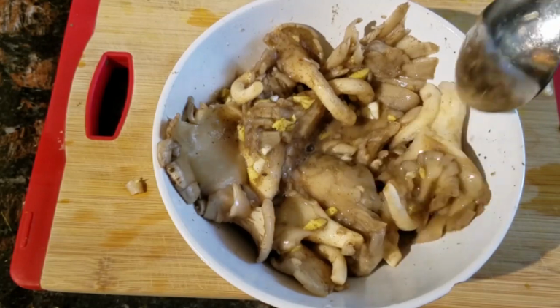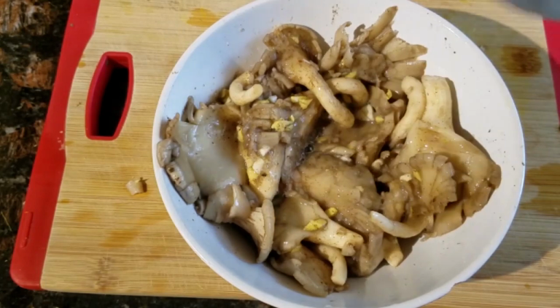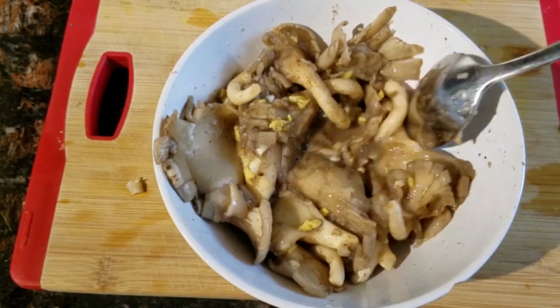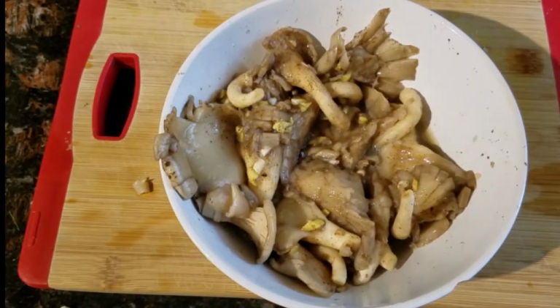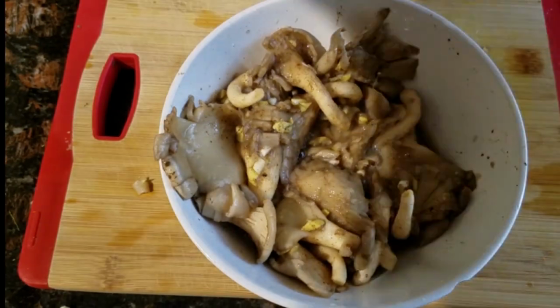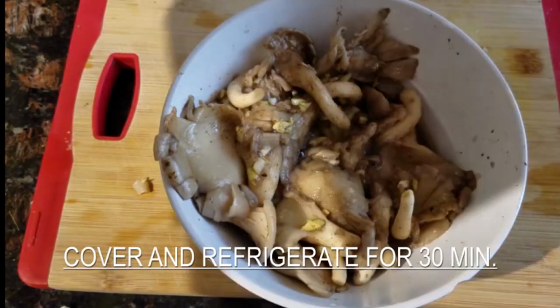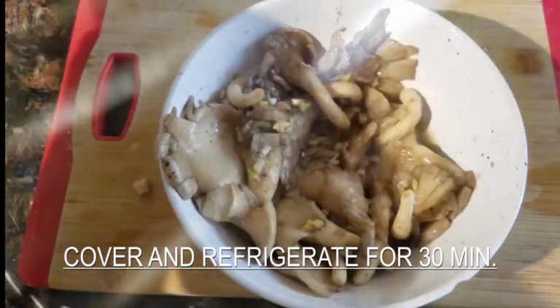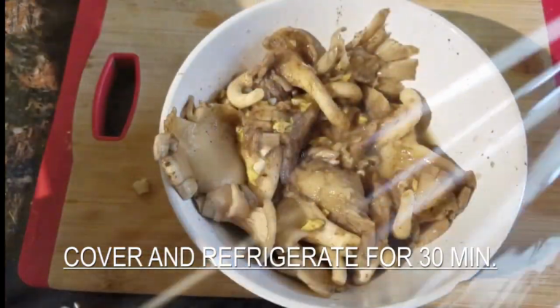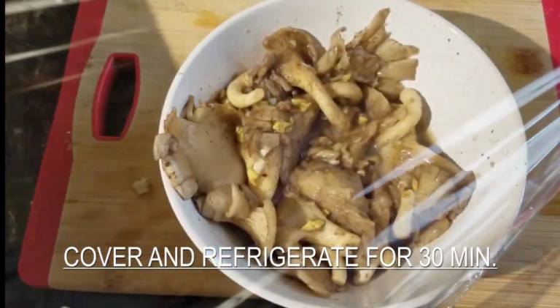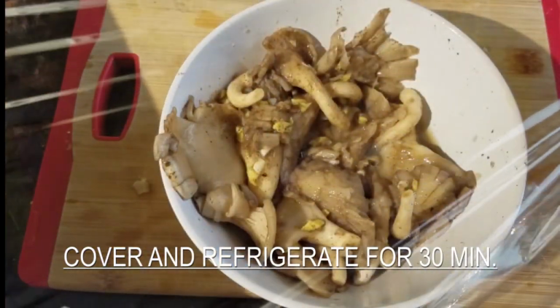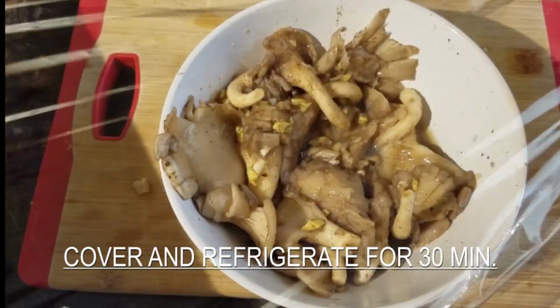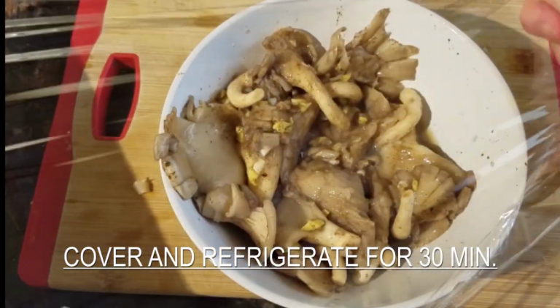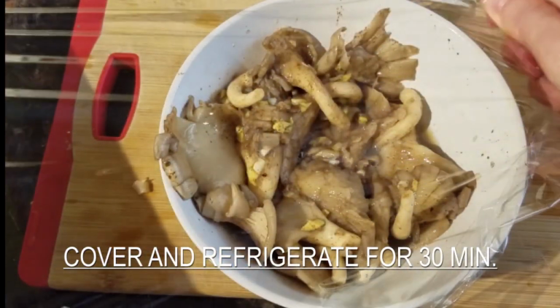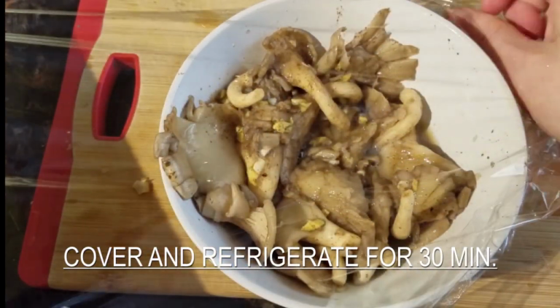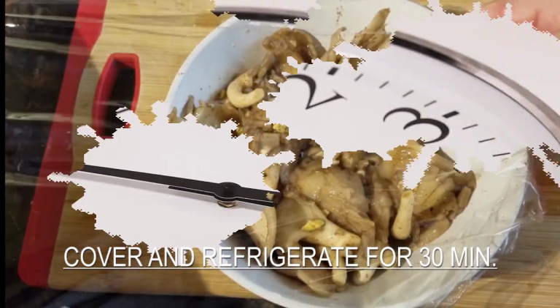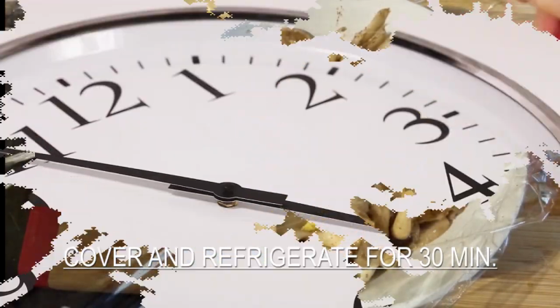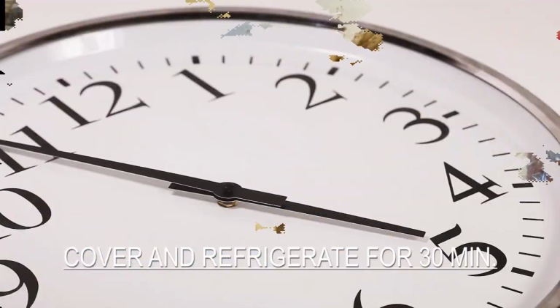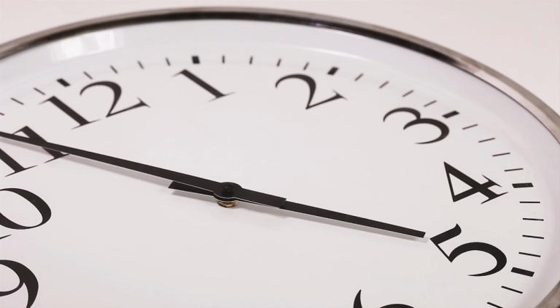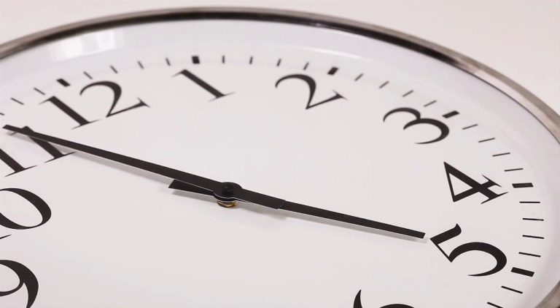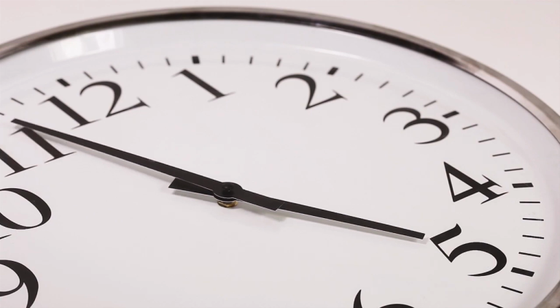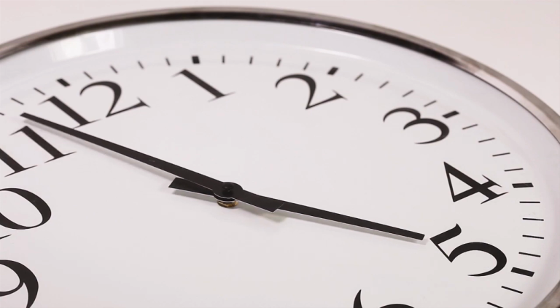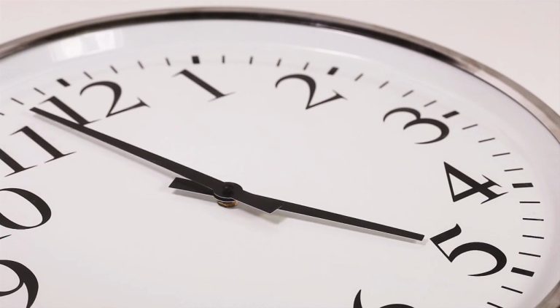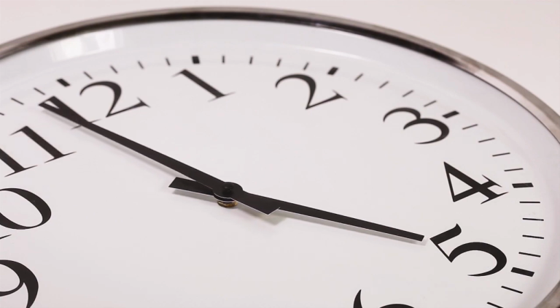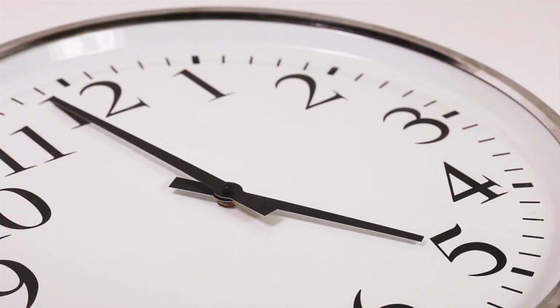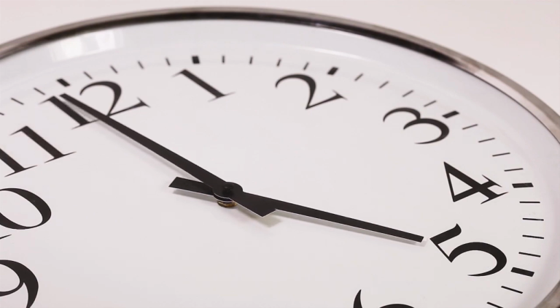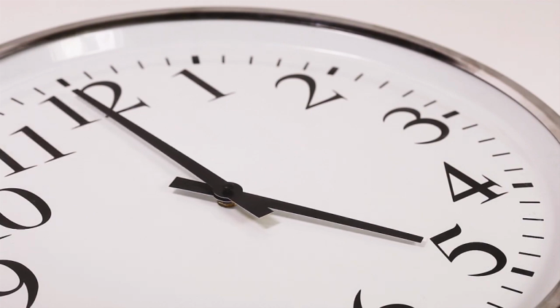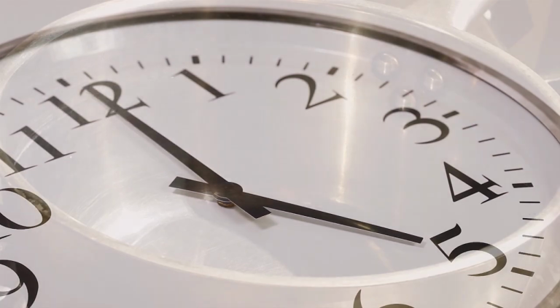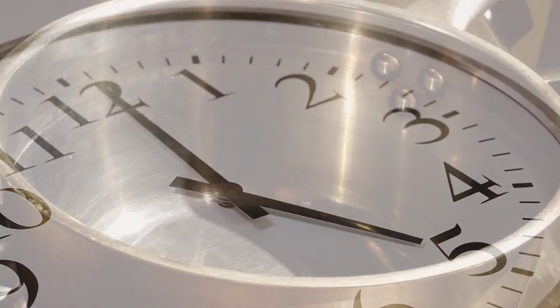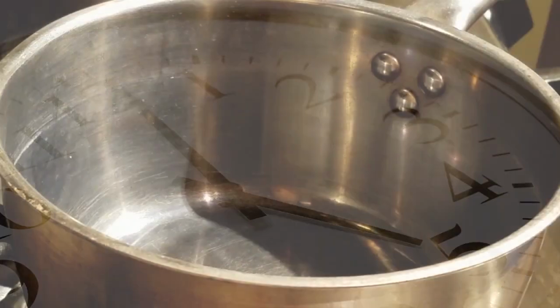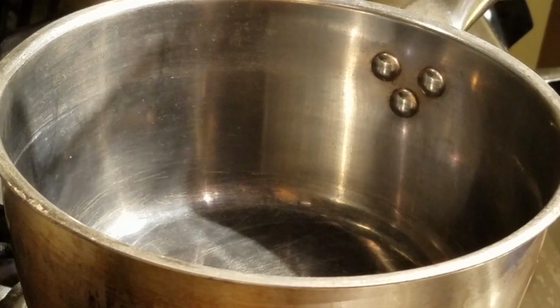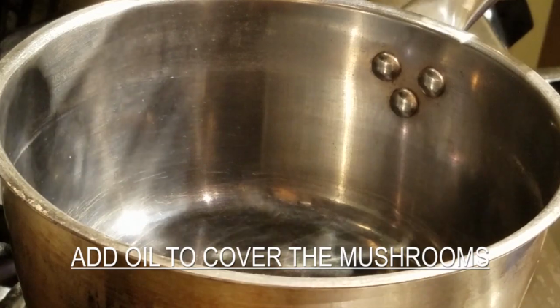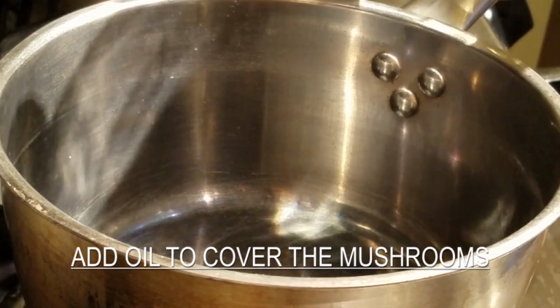Now let's cover and put in the fridge for 30 minutes. It's so important to marinate the mushrooms so that you will have a wonderful taste.